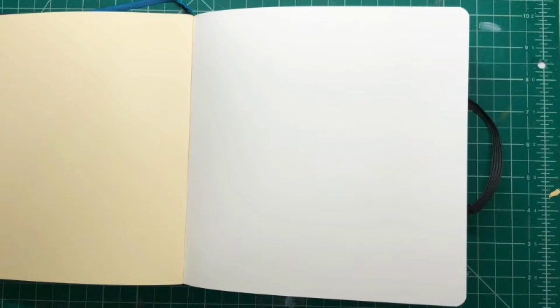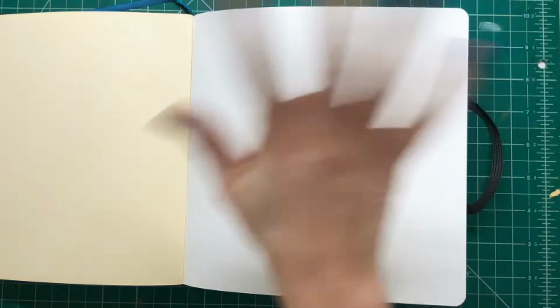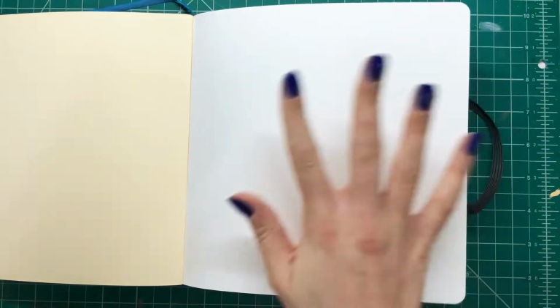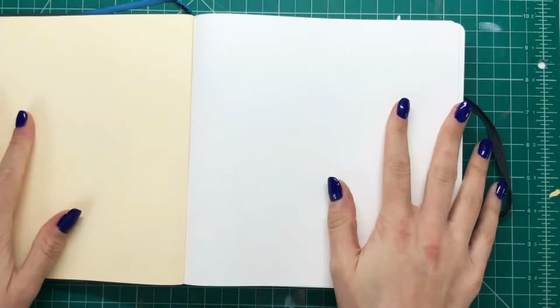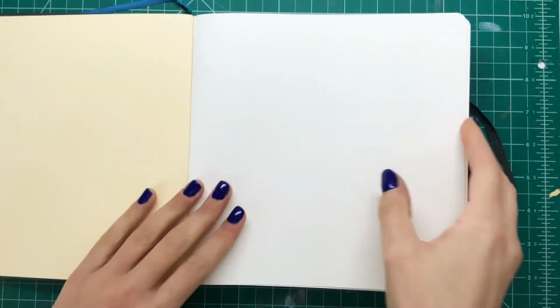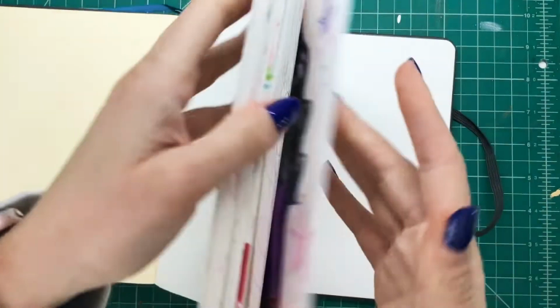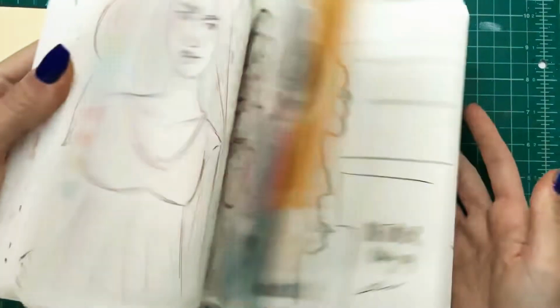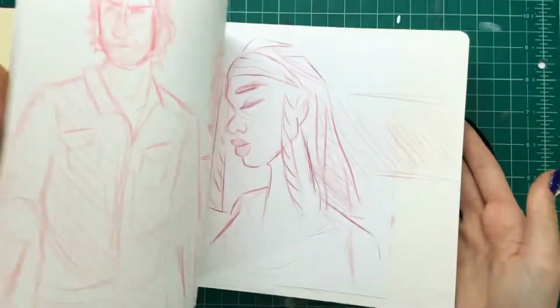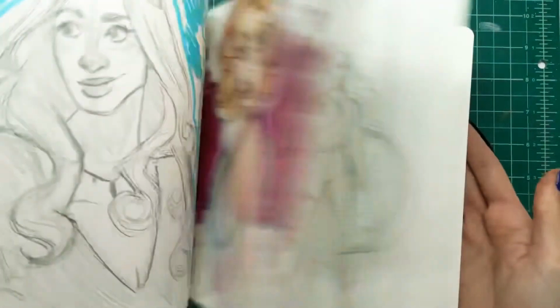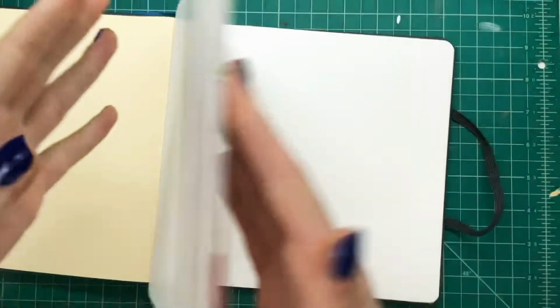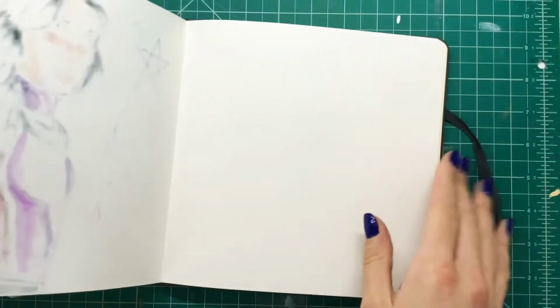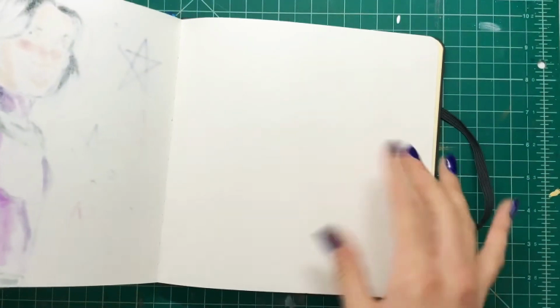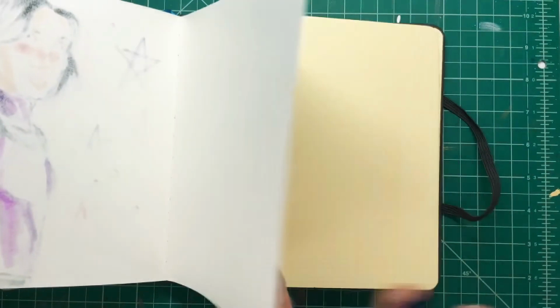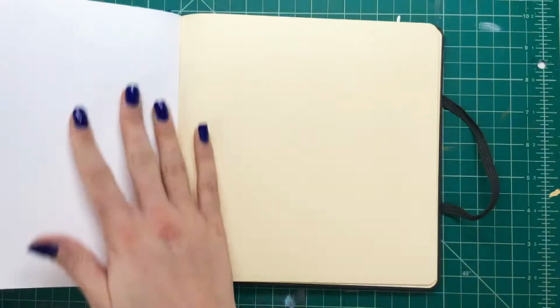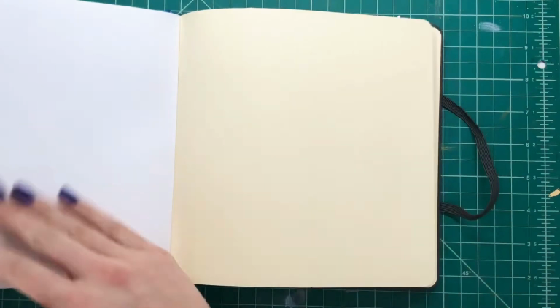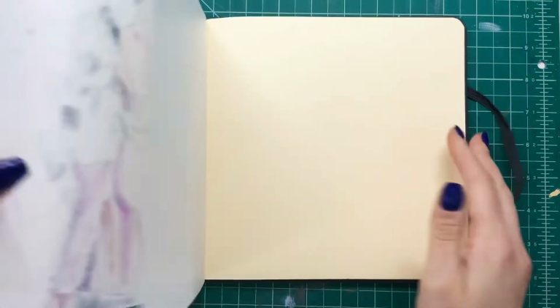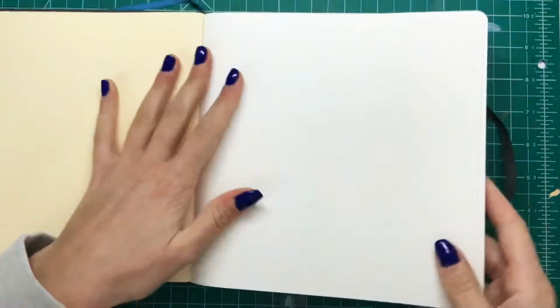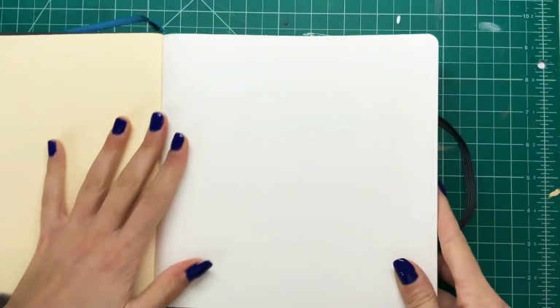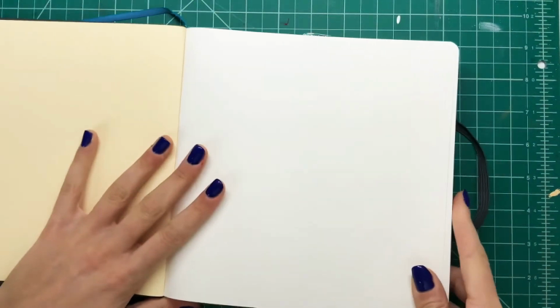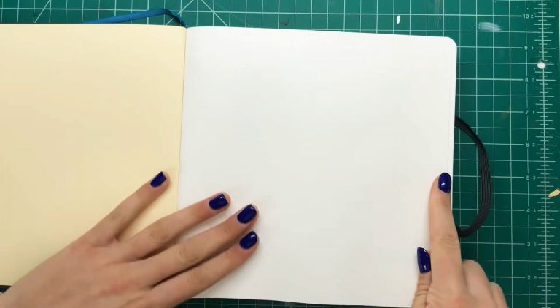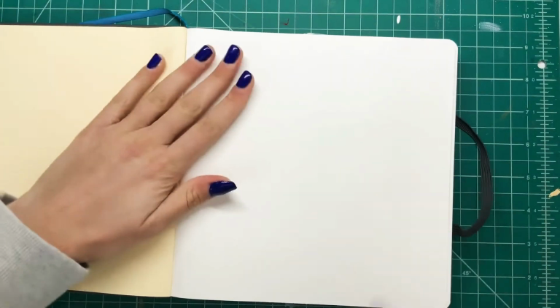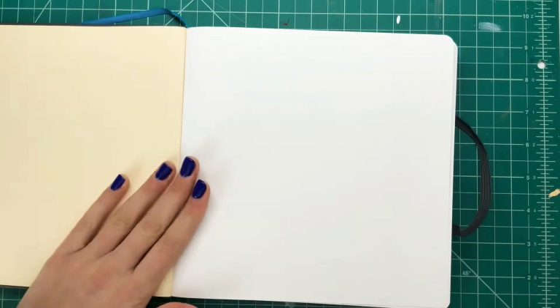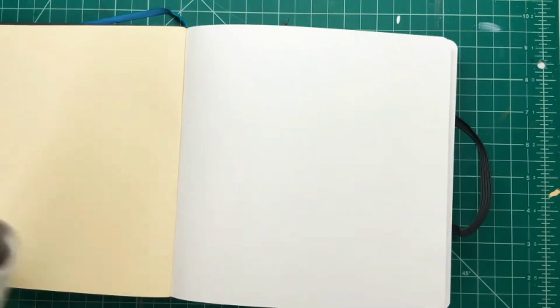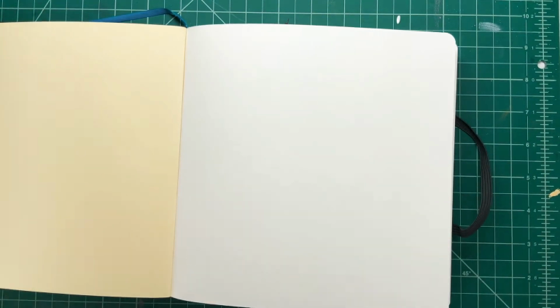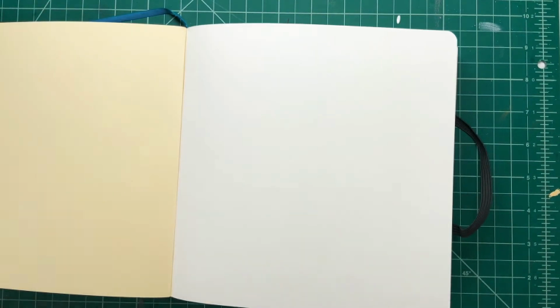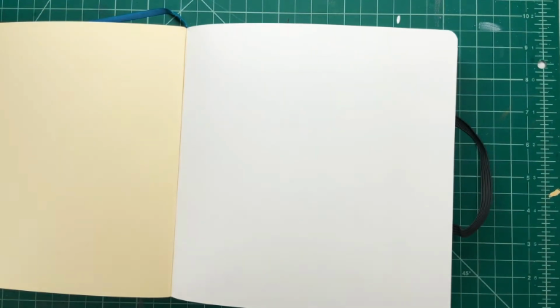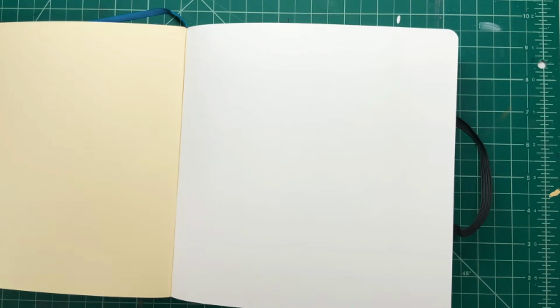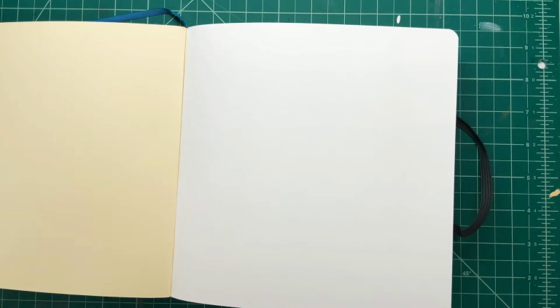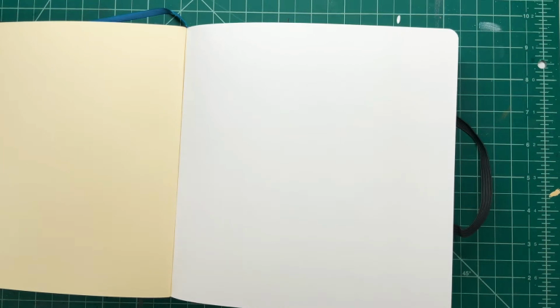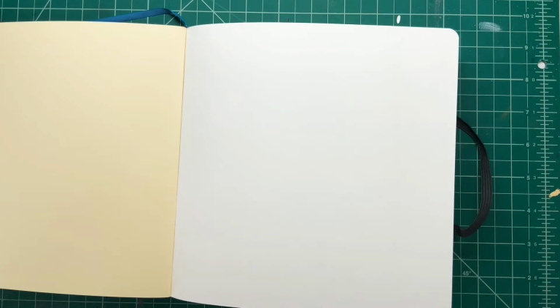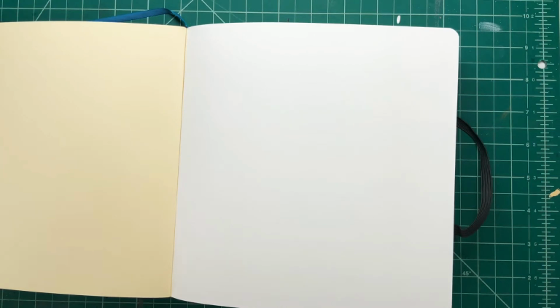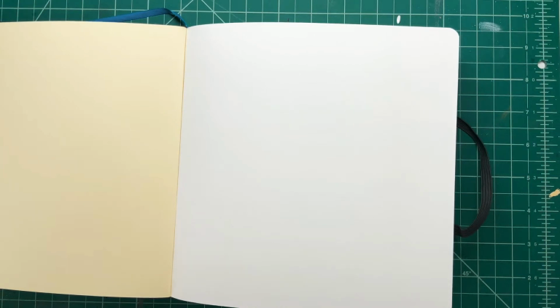Hello everyone and welcome back to Sketch by Sketch. Today I'm going to be doing the front cover and the back cover of my ELO sketchbook because I just finished this up and I'm really excited to do this today. So let's get started.